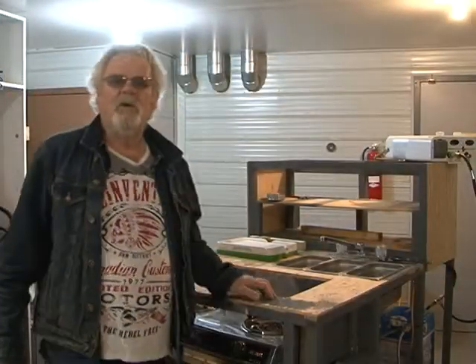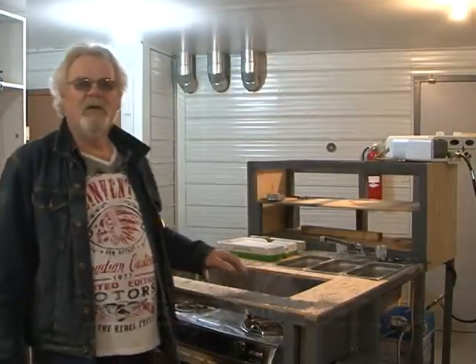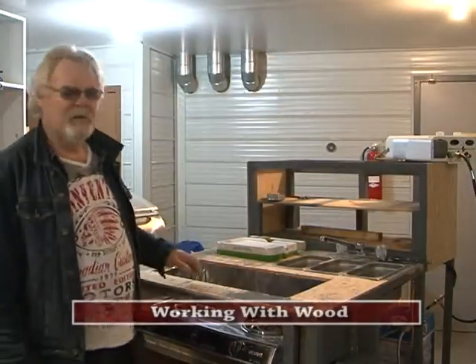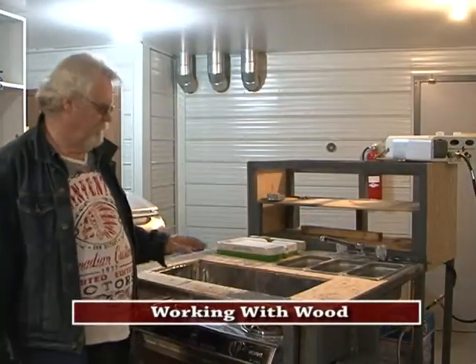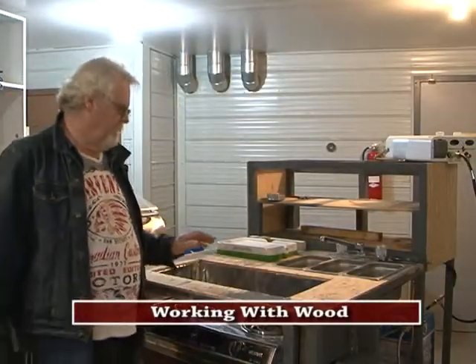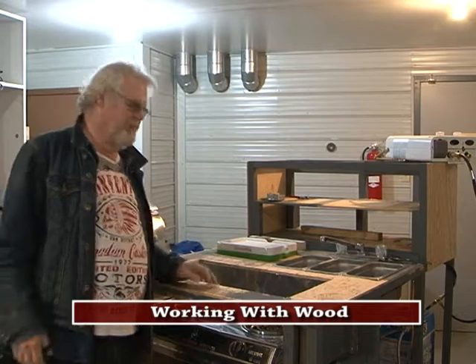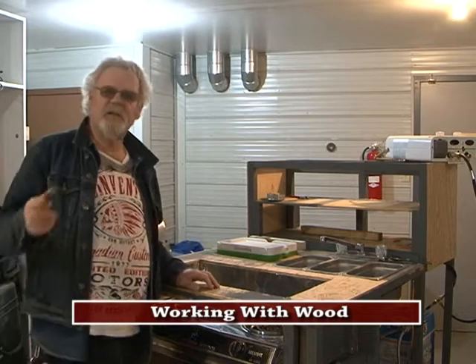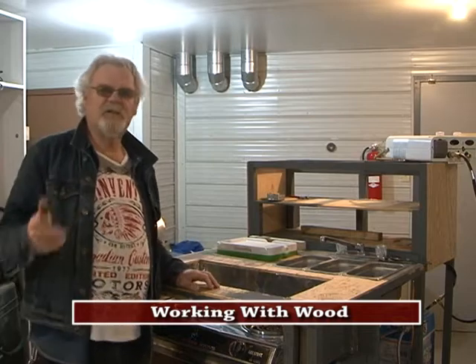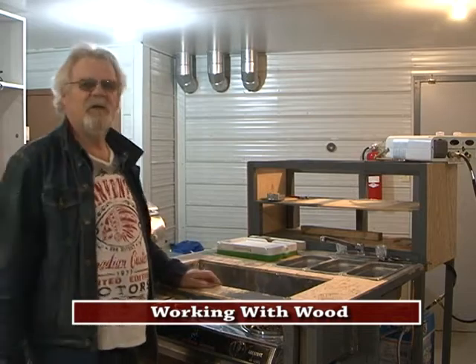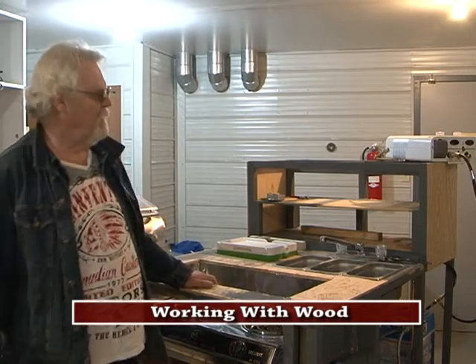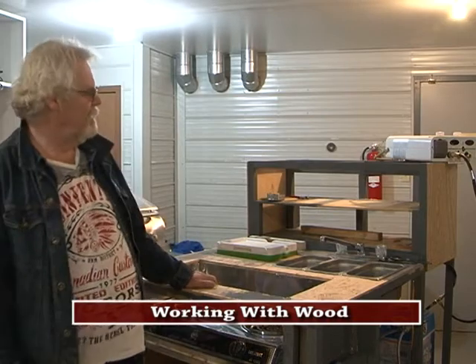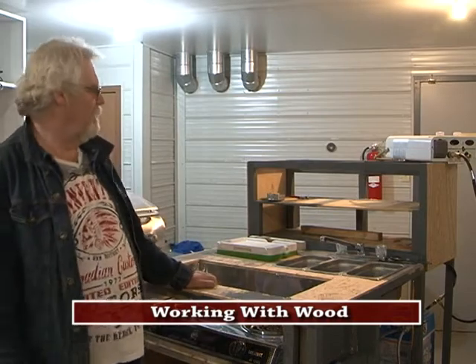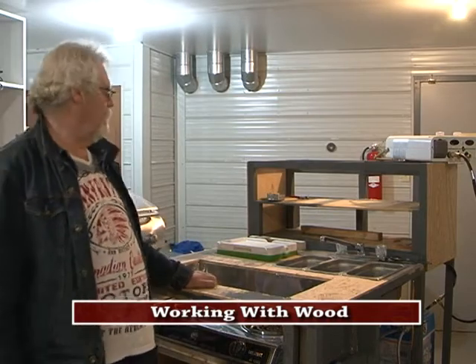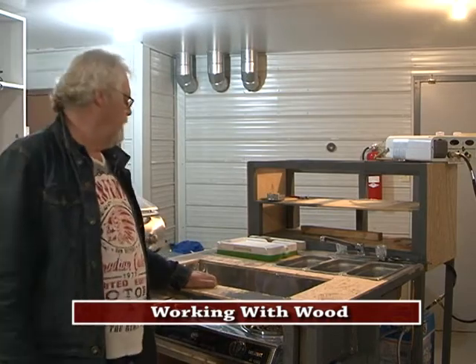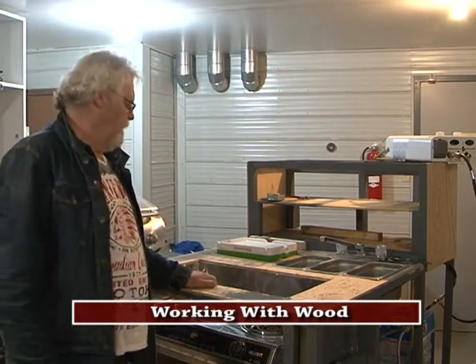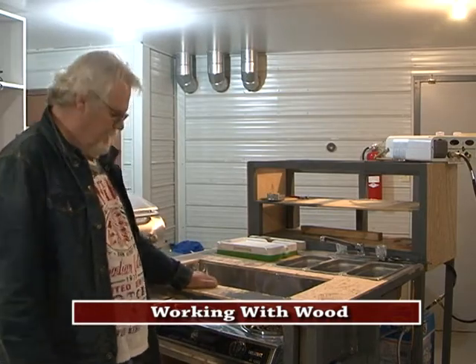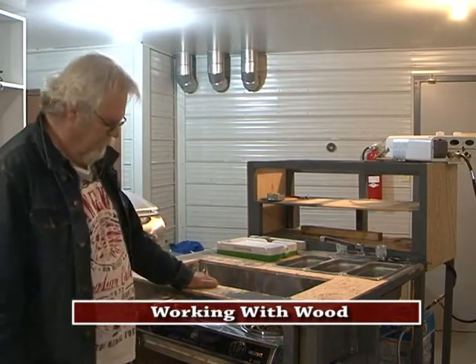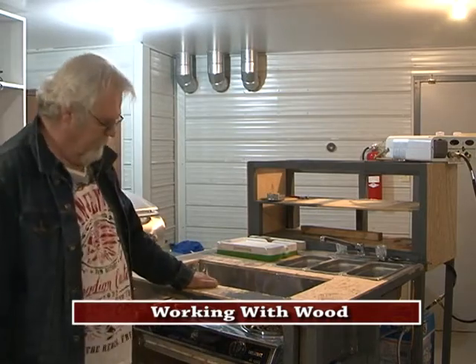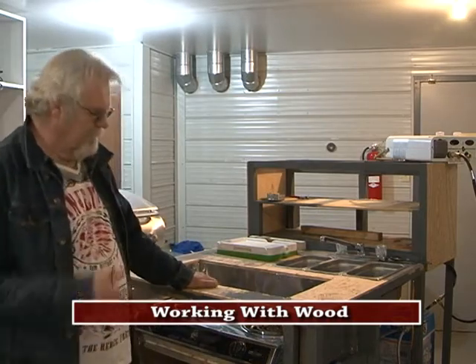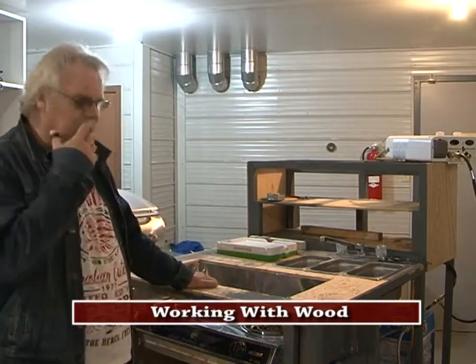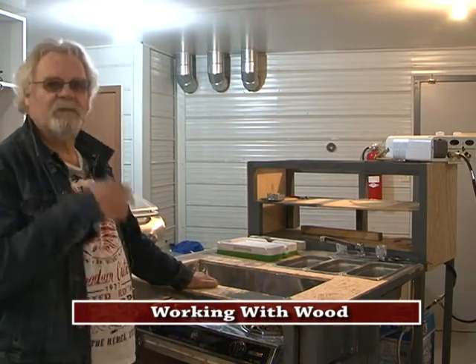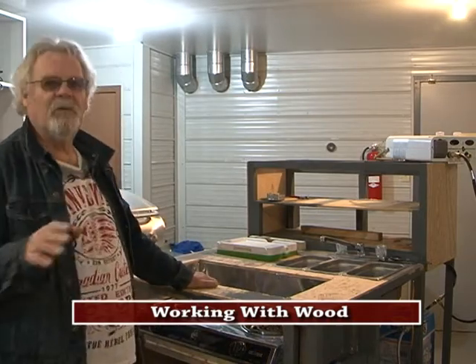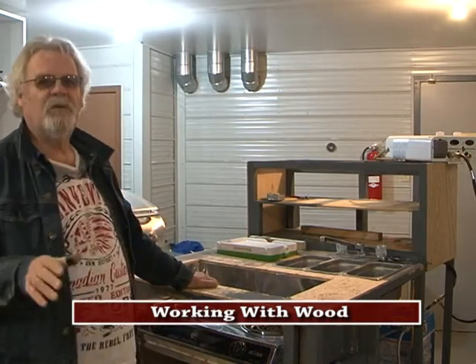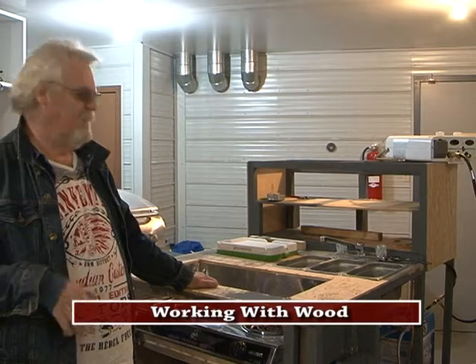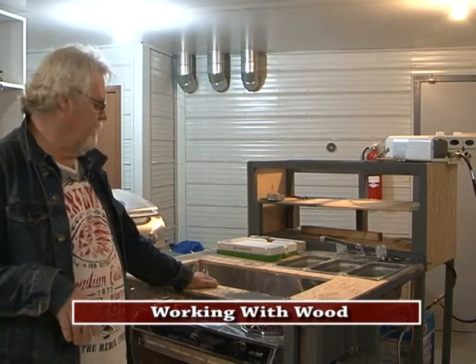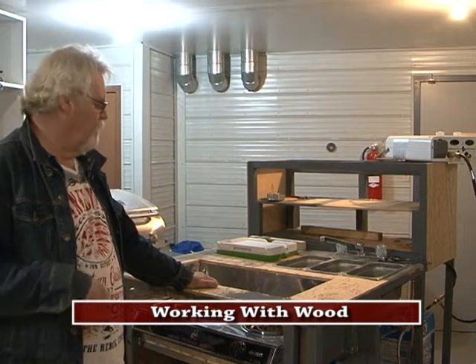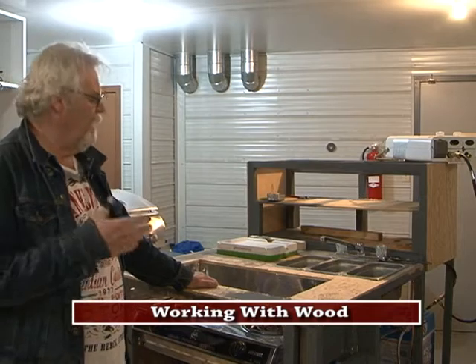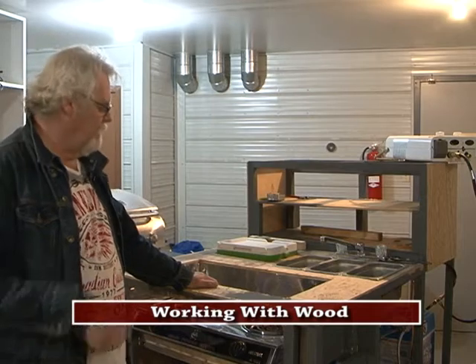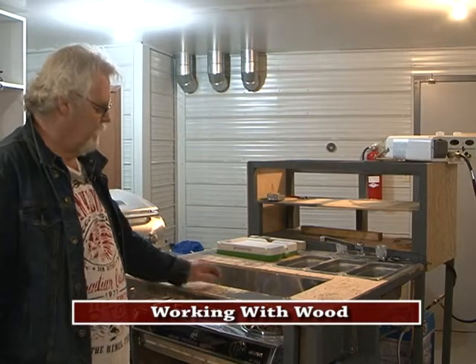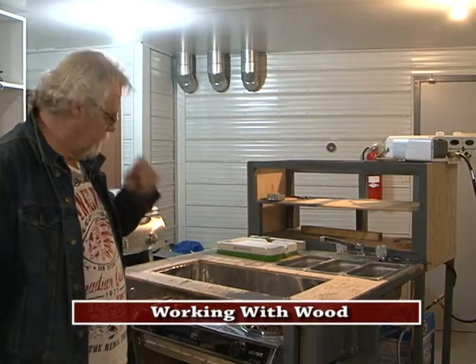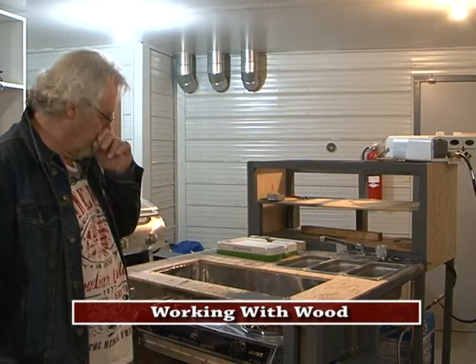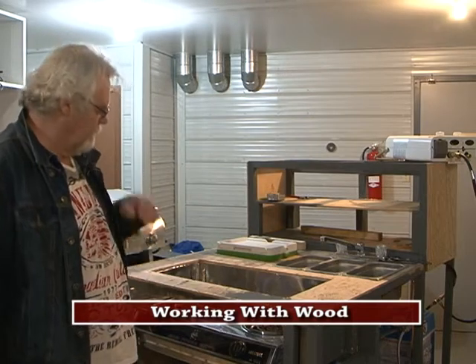Okay, welcome to the show. This is the last show on the hot dog cart build. We pretty well got her done. So what we're doing today, or what we have done — I'll start there.